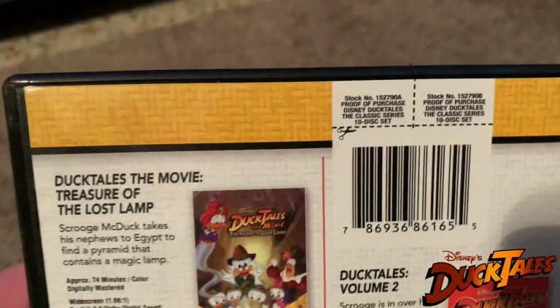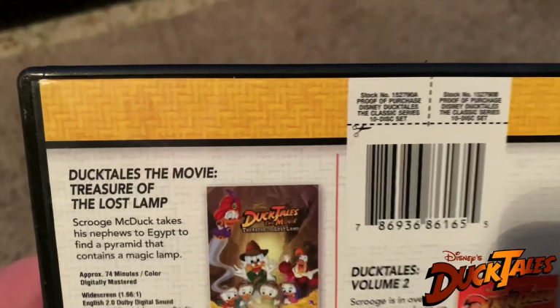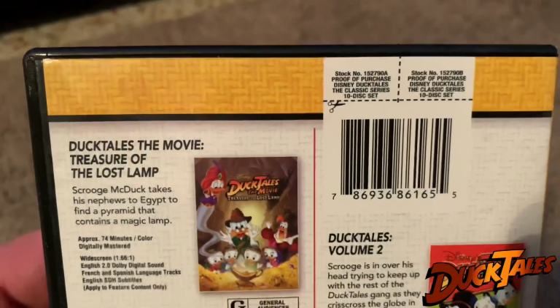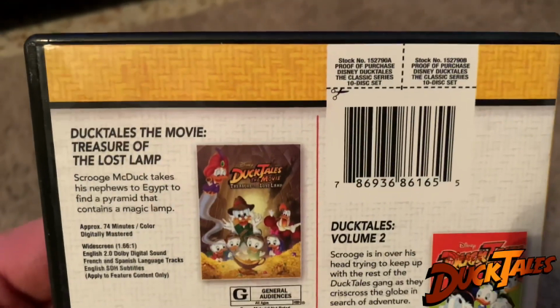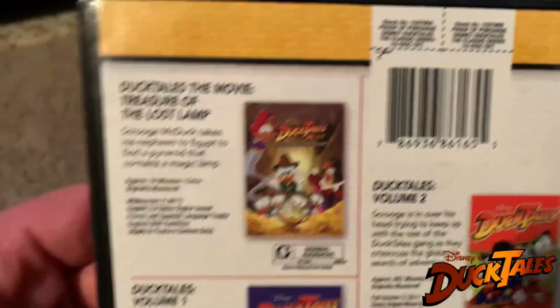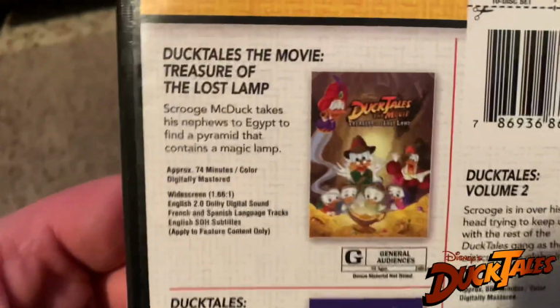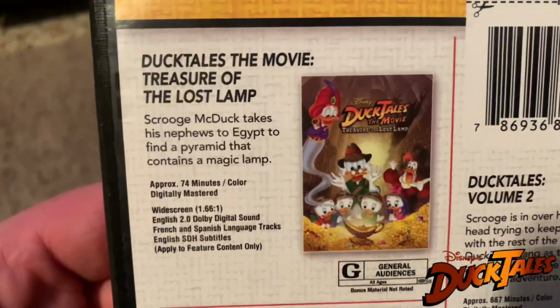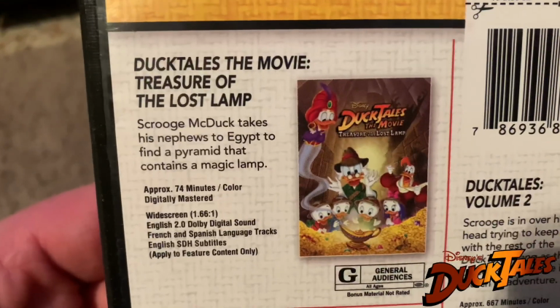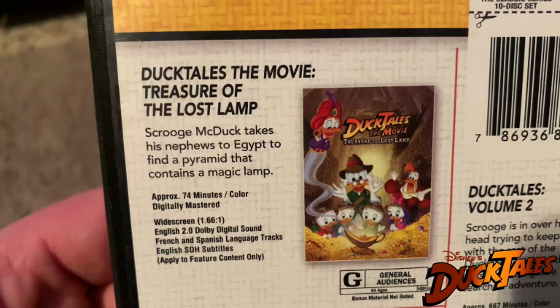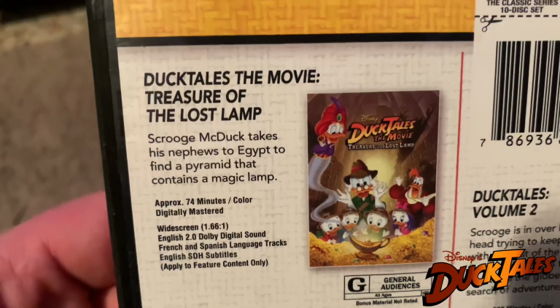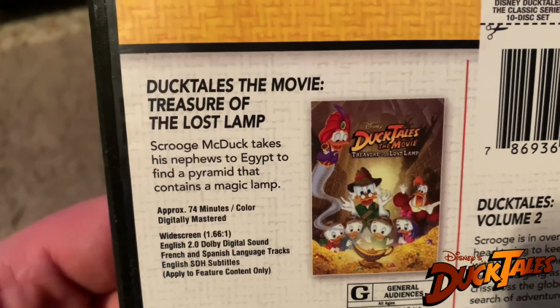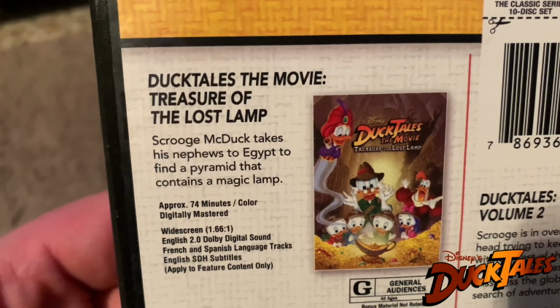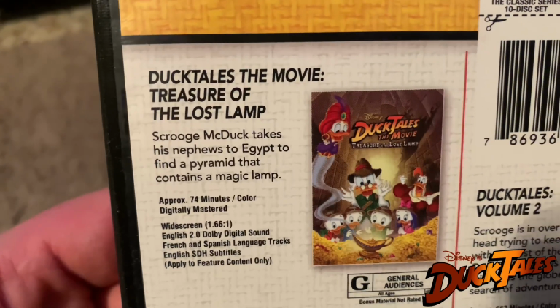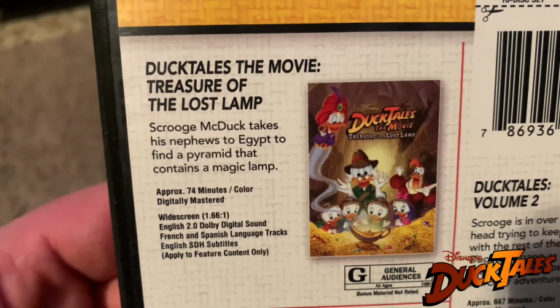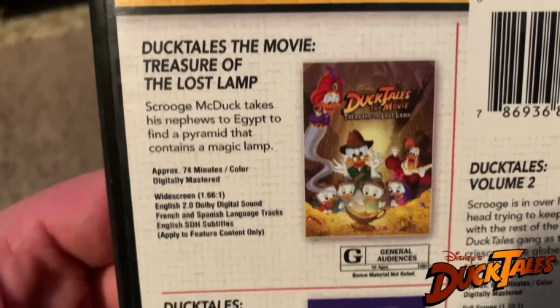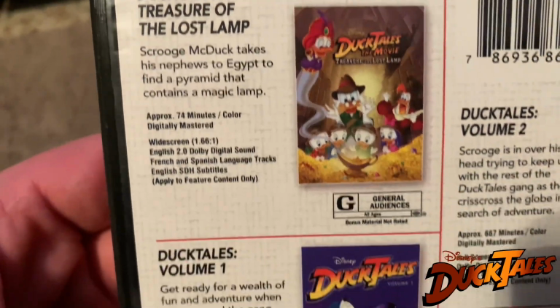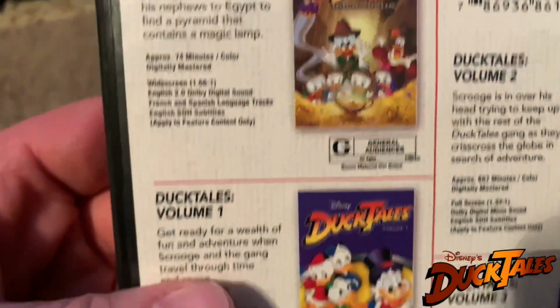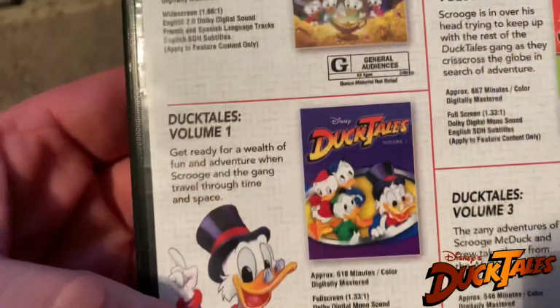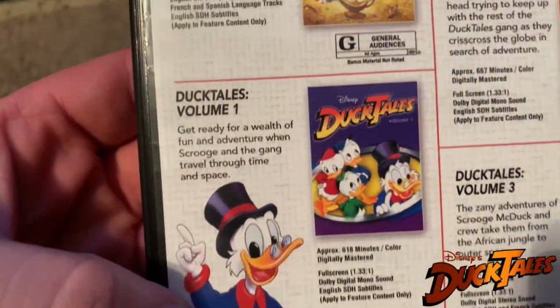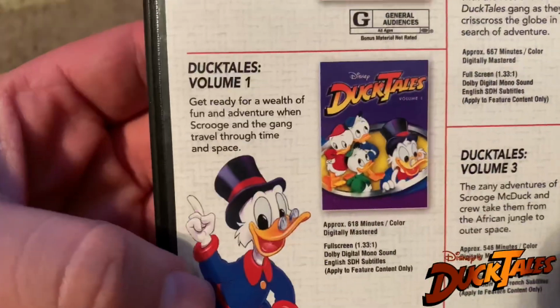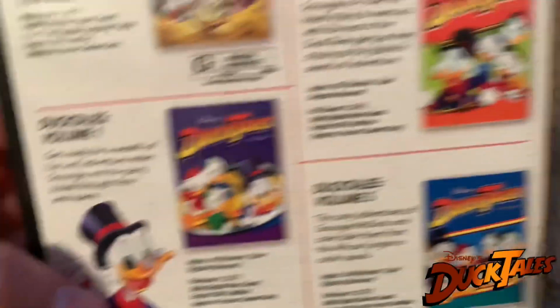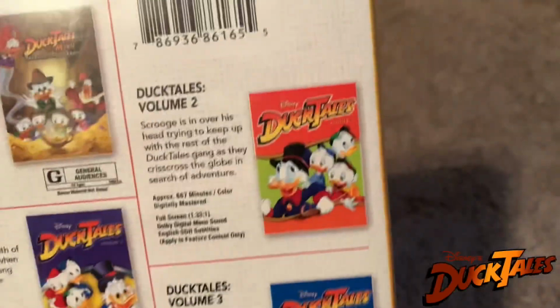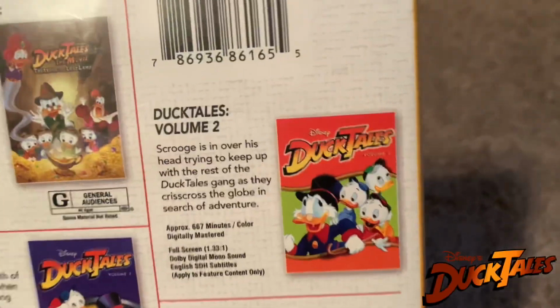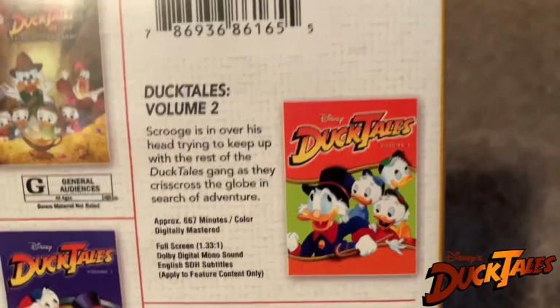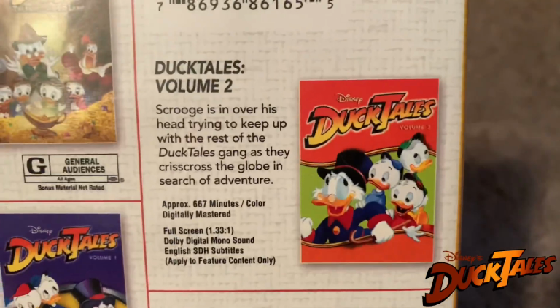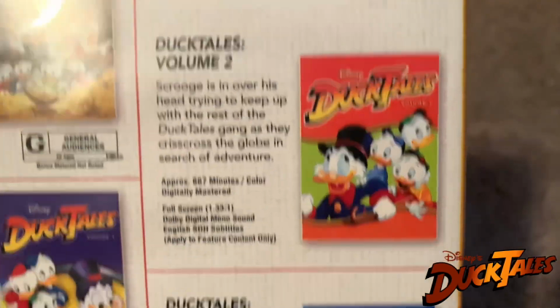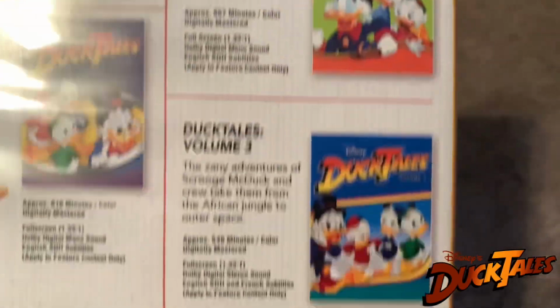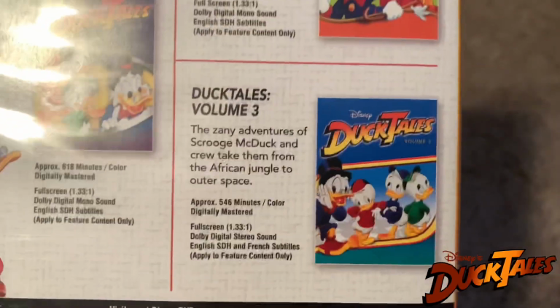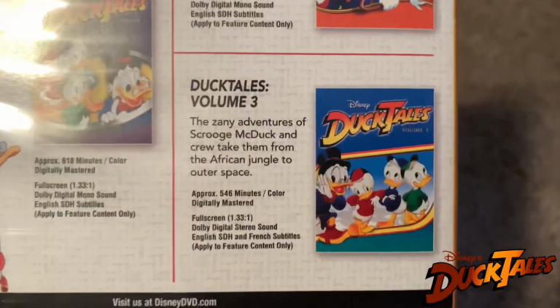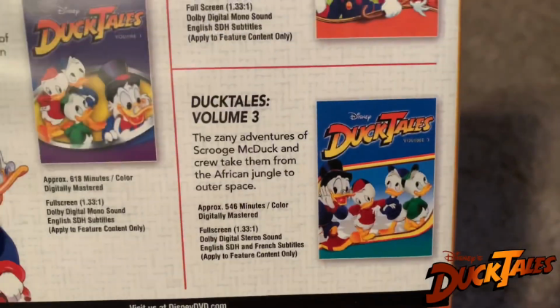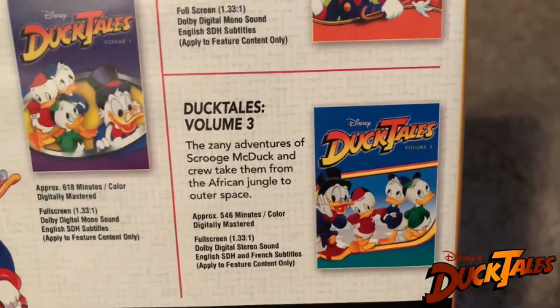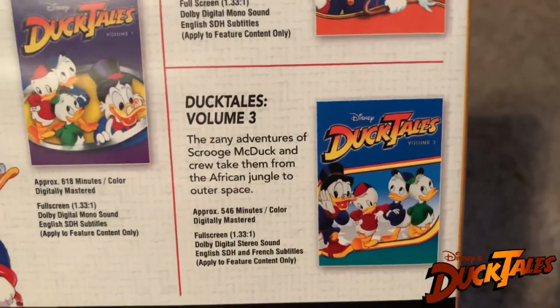There's the back. So that includes DuckTales the movie, Treasure of the Lost Lamp, Volume 1, Volume 2, and Volume 3 here.